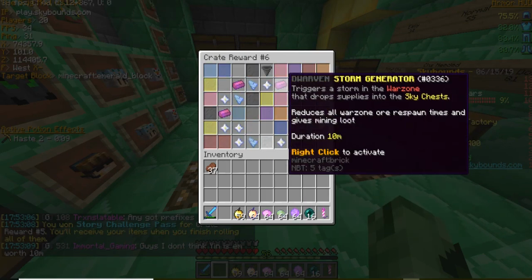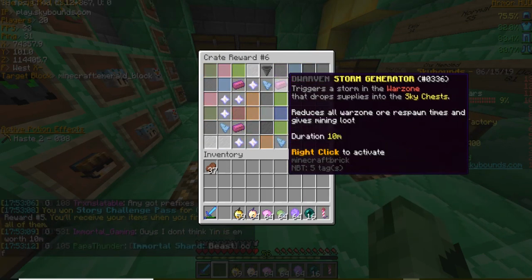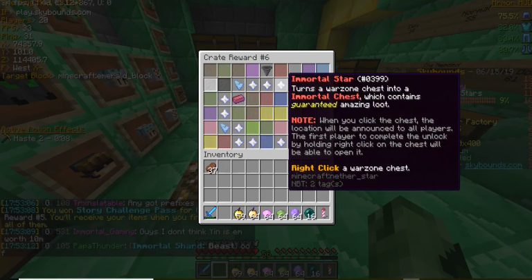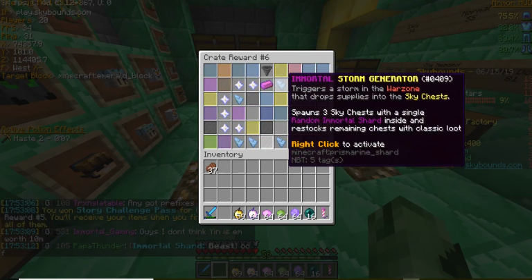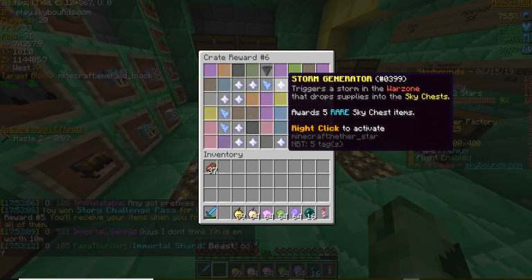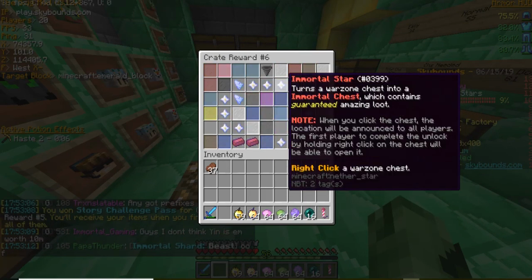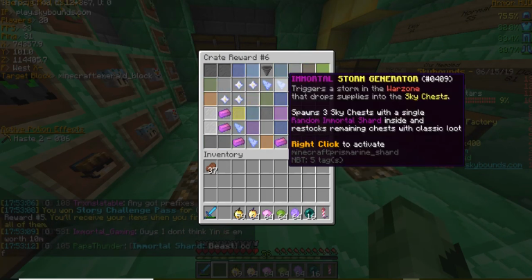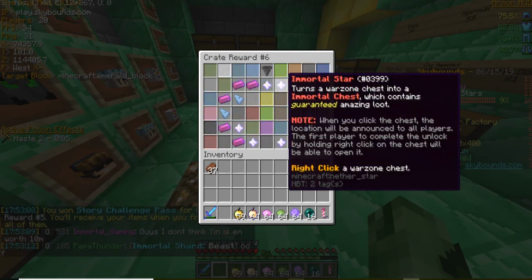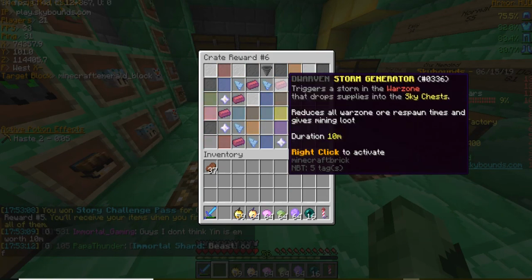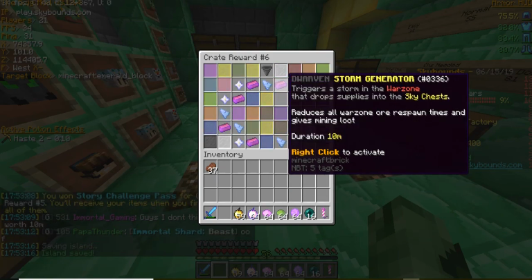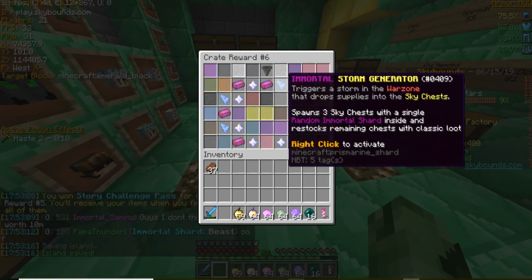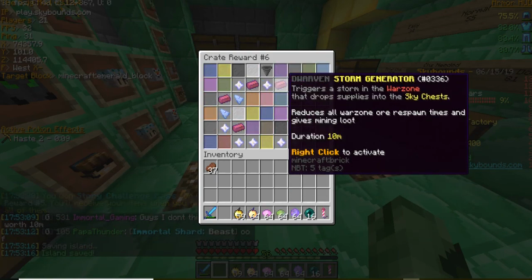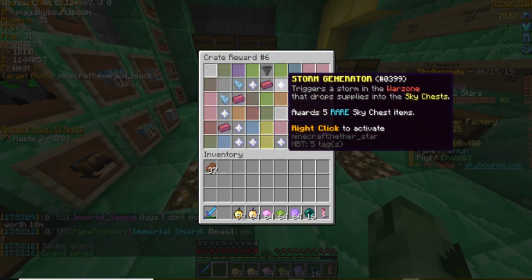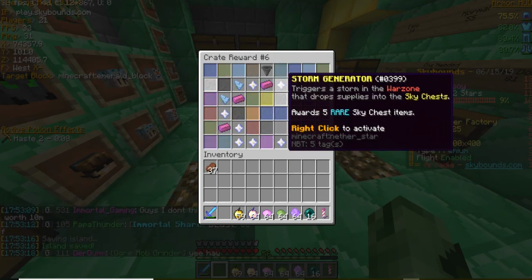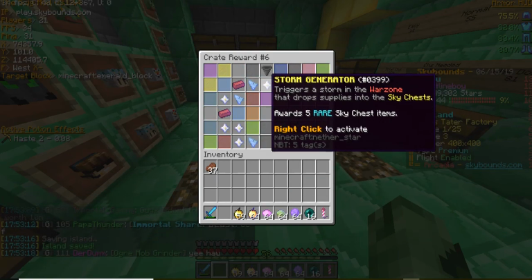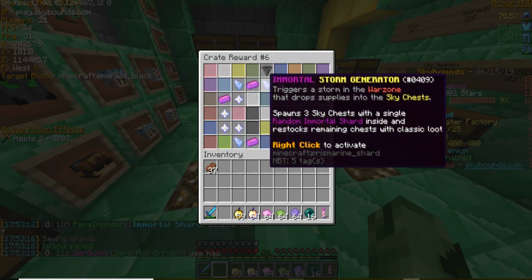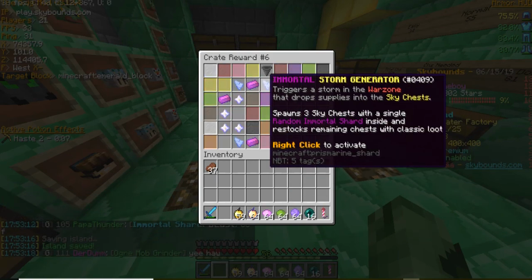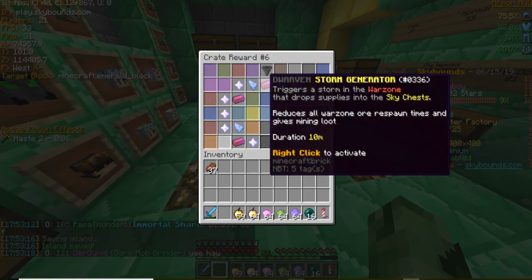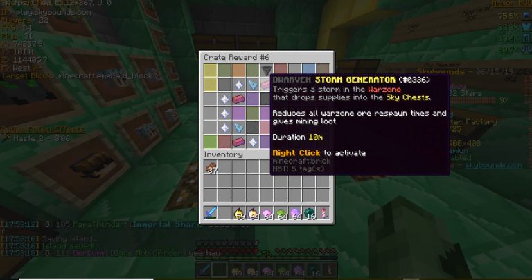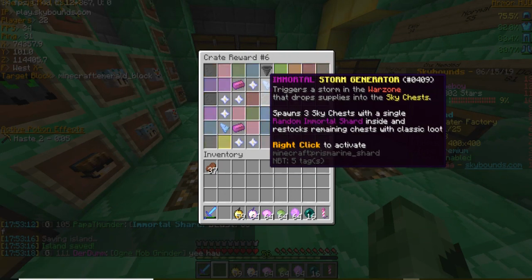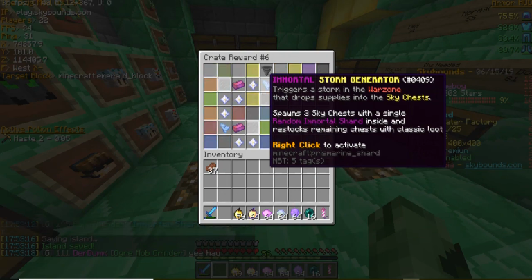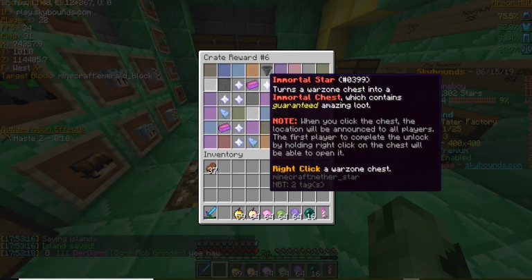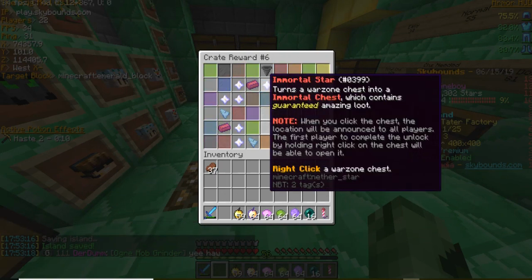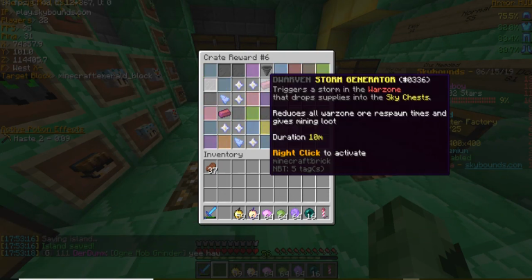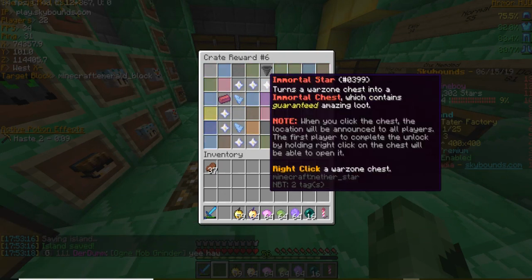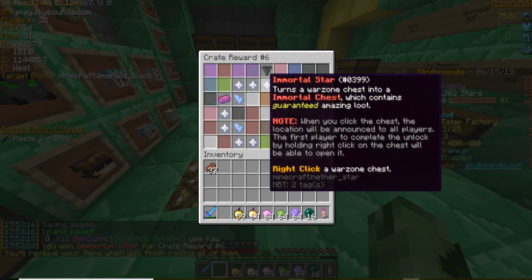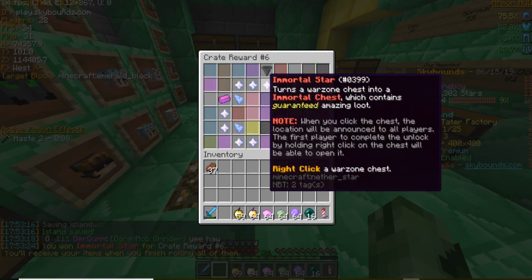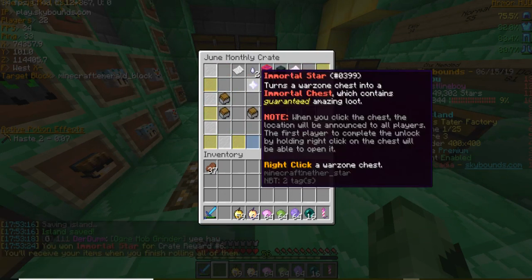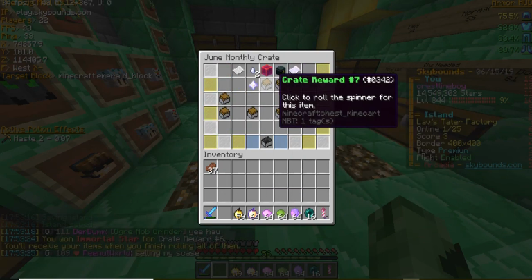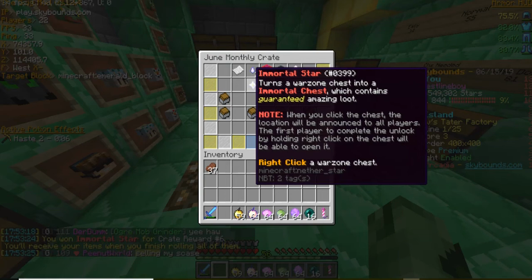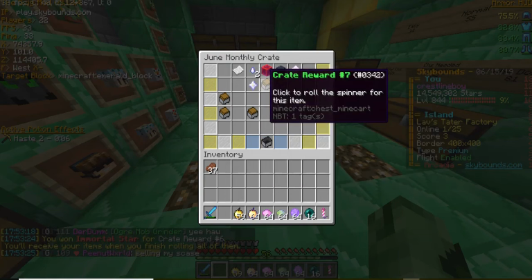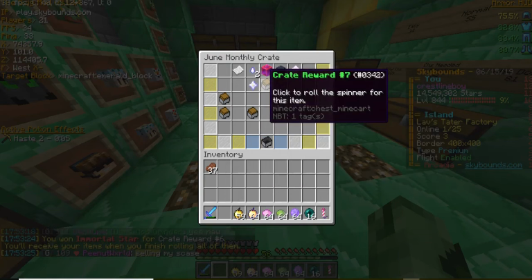This one is storm generators. You can get a normal storm generator, immortal star, dwarven storm gen, or immortal storm gen. I really want the immortal storm gen. Anything except the normal storm gen, honestly, I'm happy.